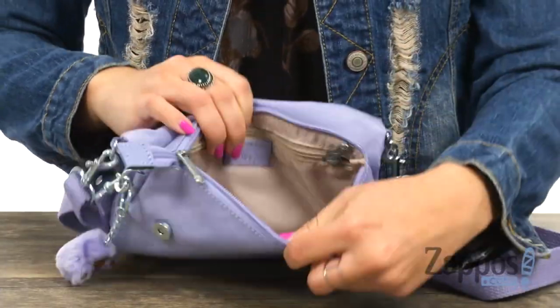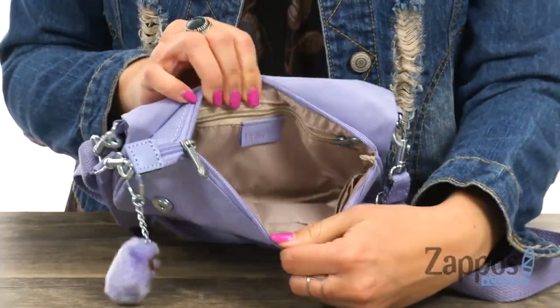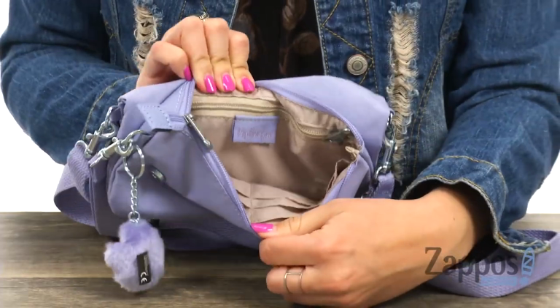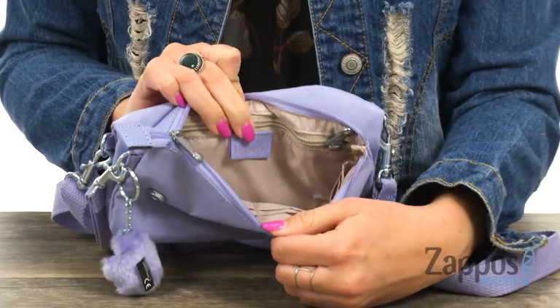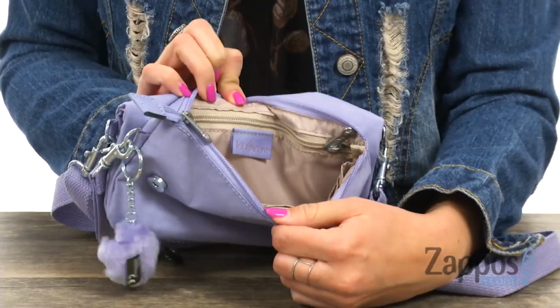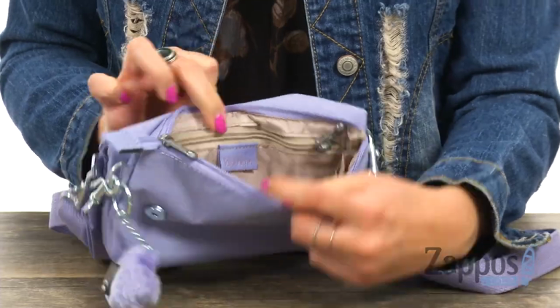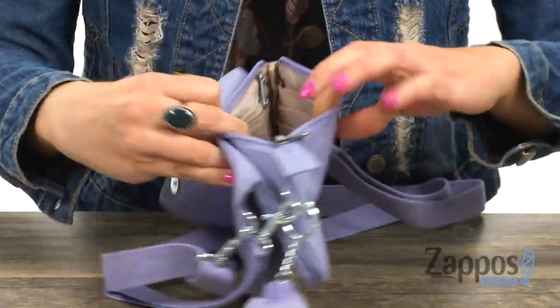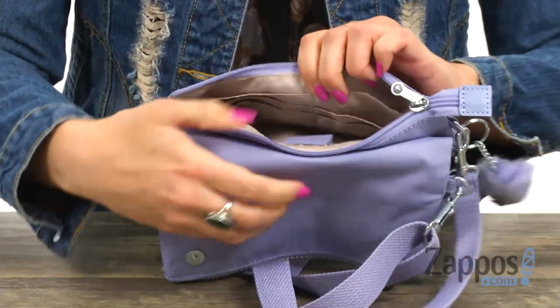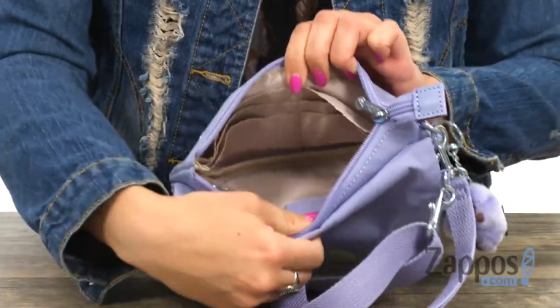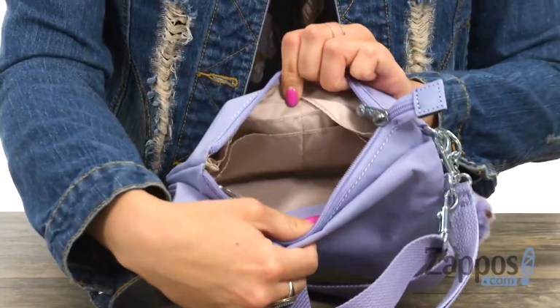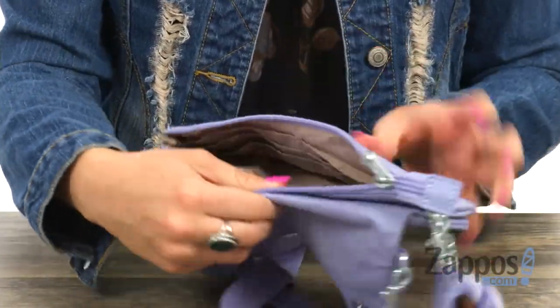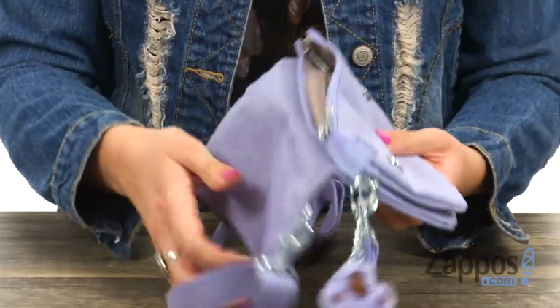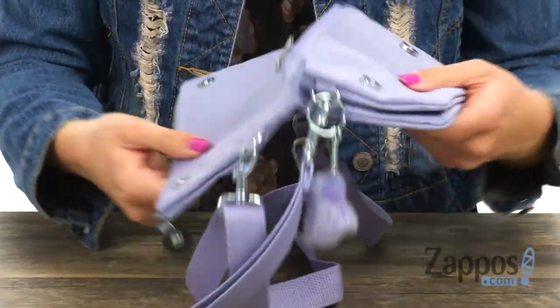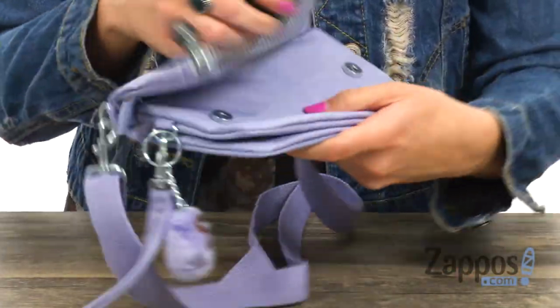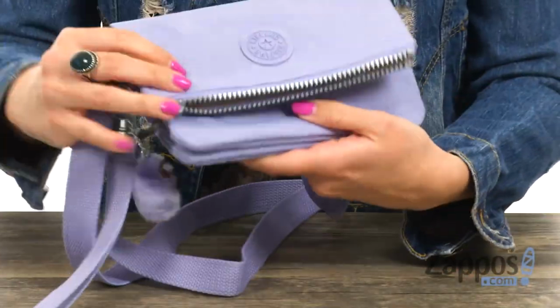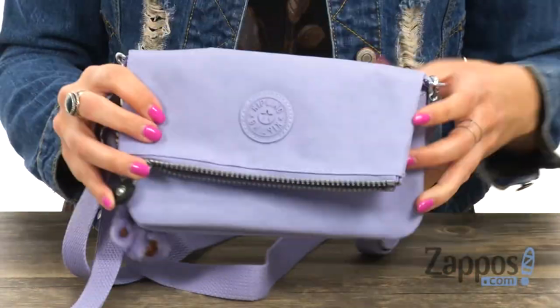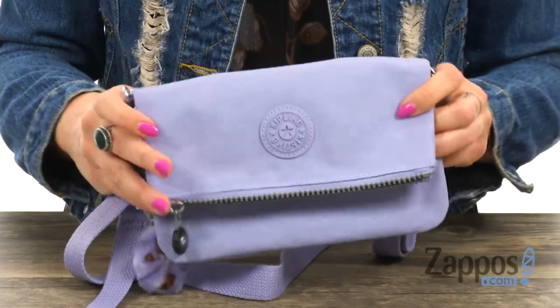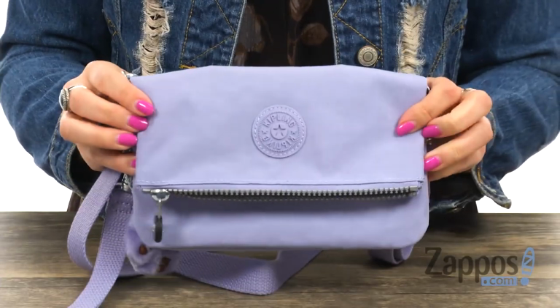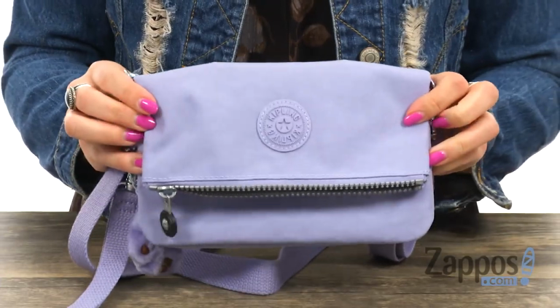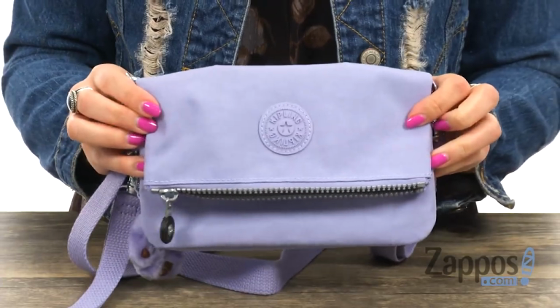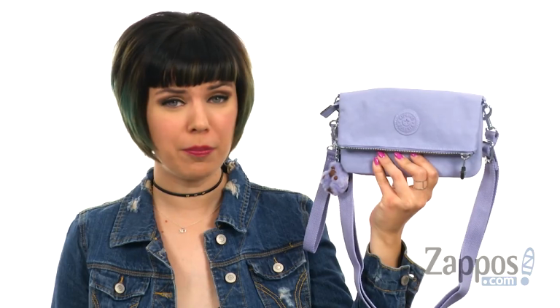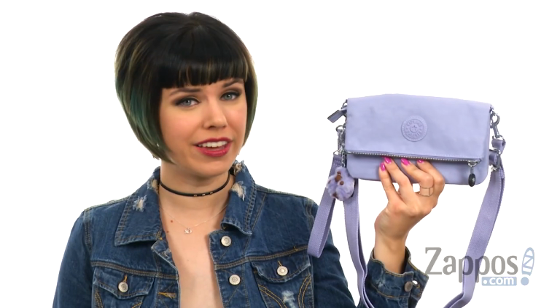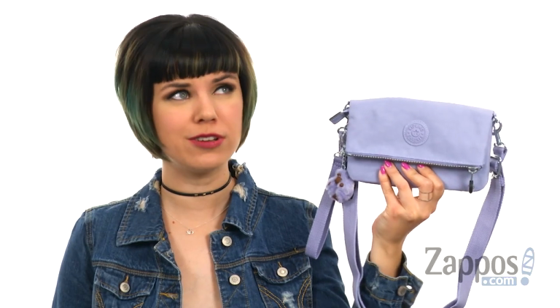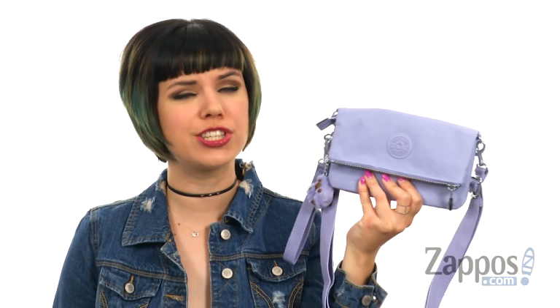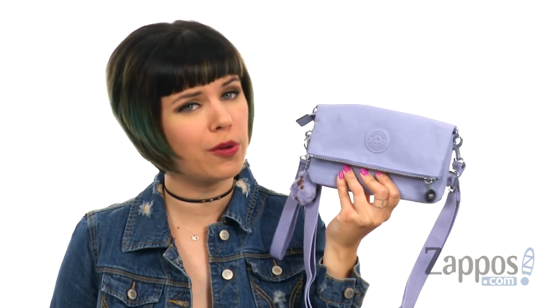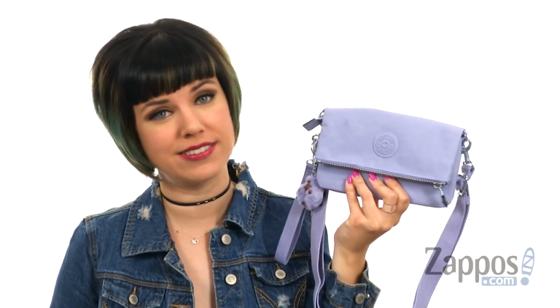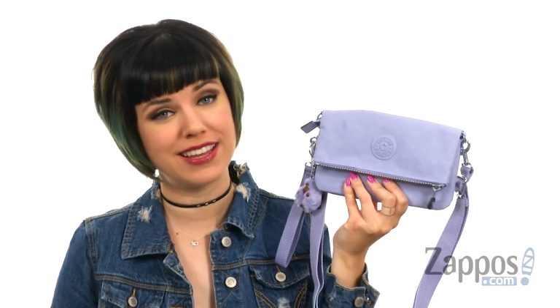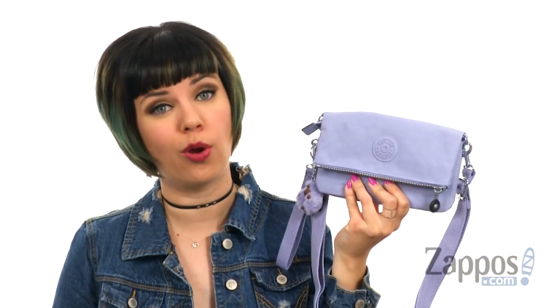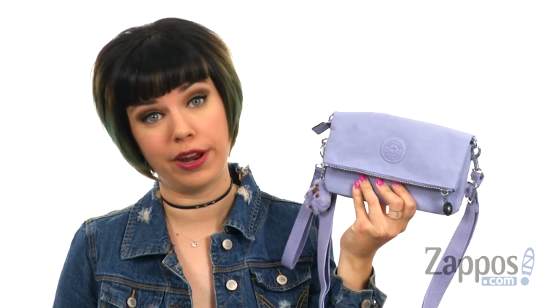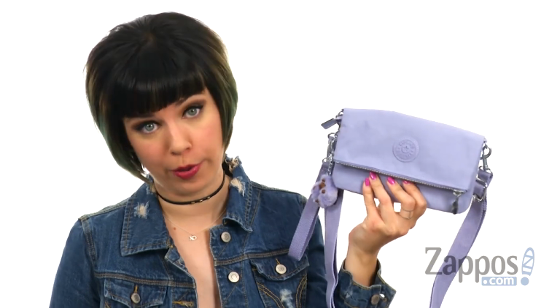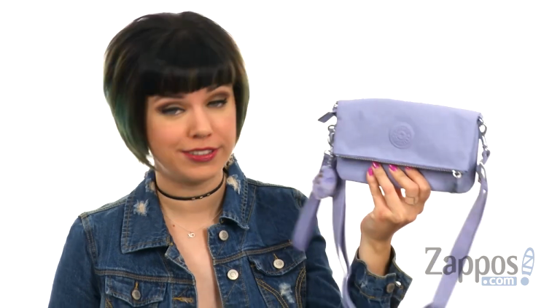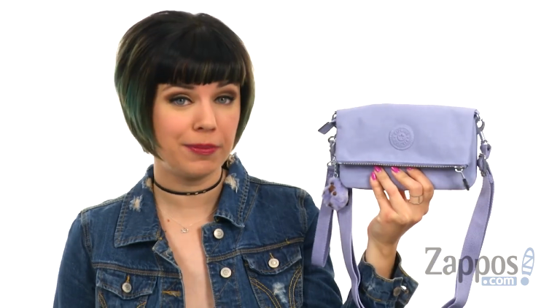Lots of organization going on — there is a little back wall zipper pocket, and then you've got card slots on the other side. A bag that can be used so many ways sounds like a winner in my book. It's from Kipling.